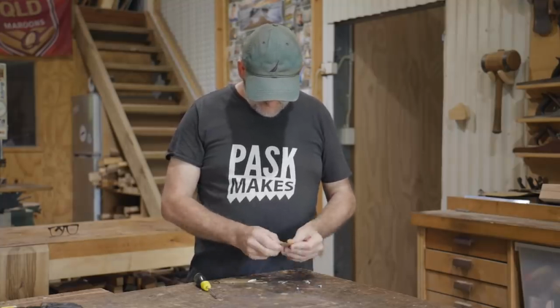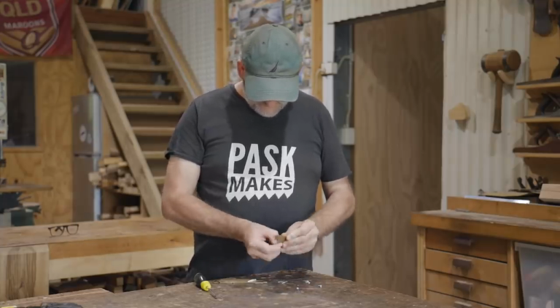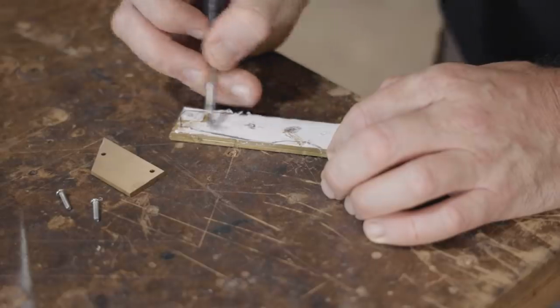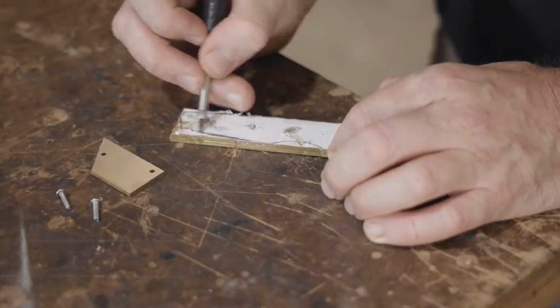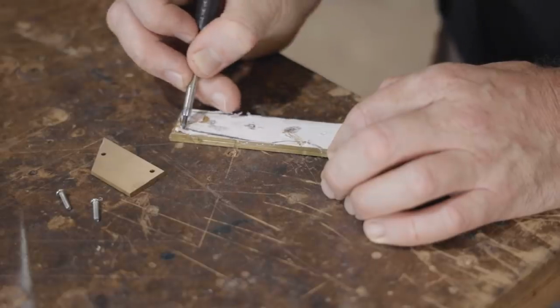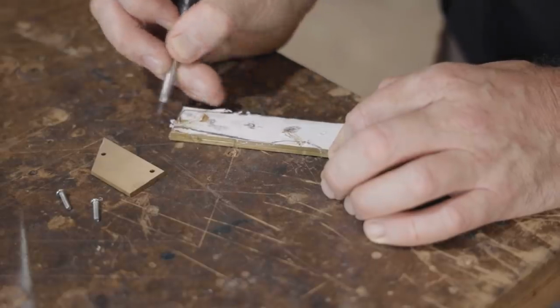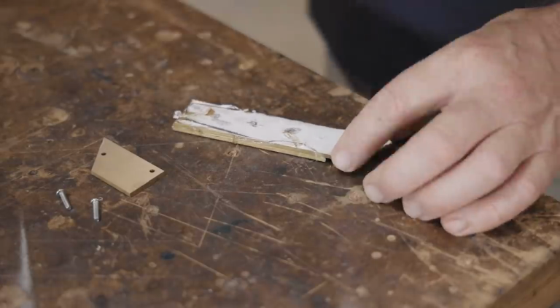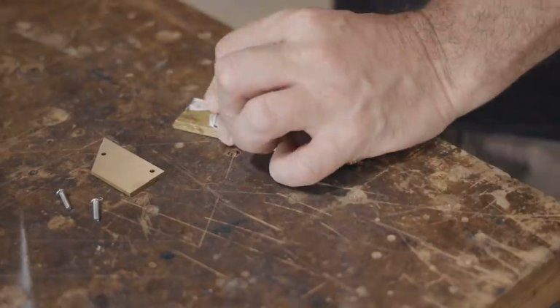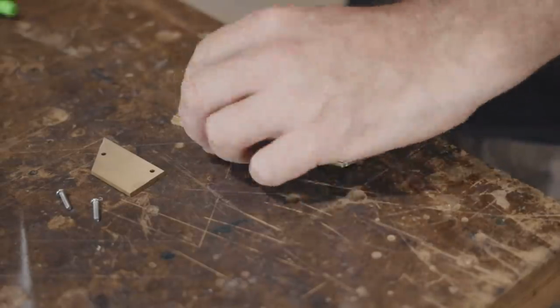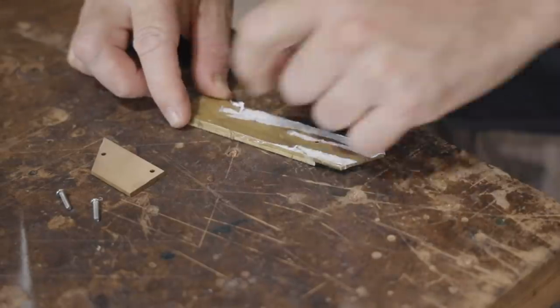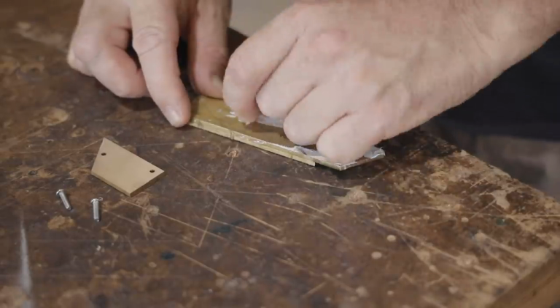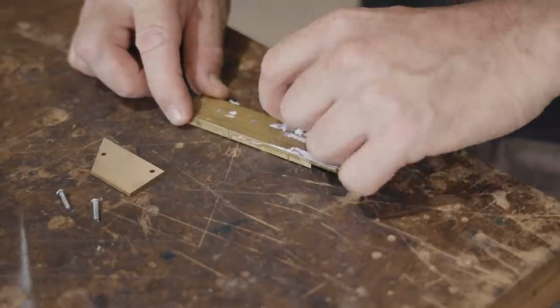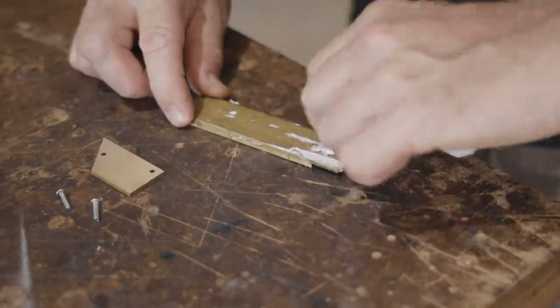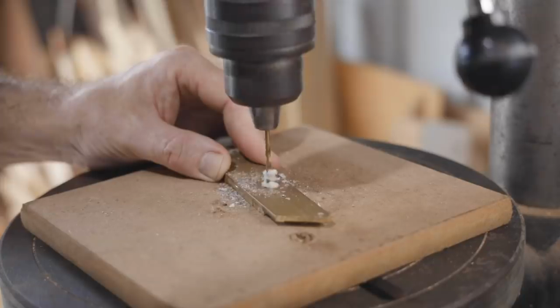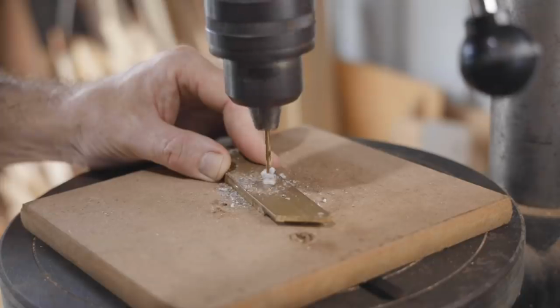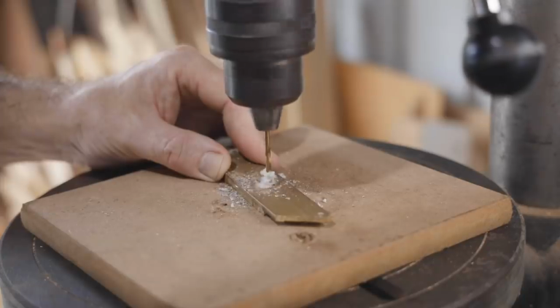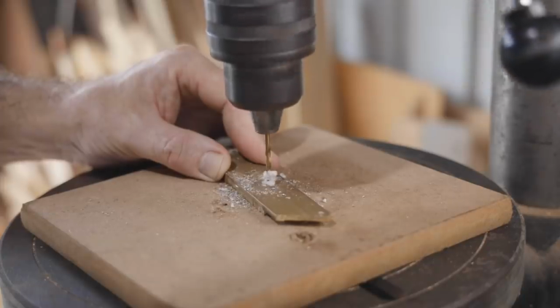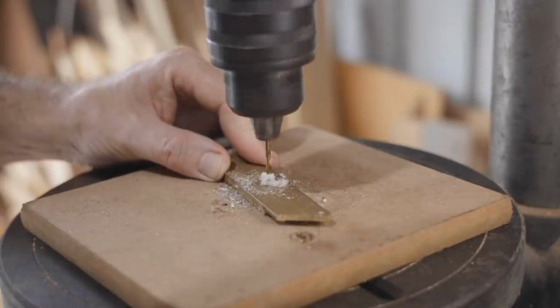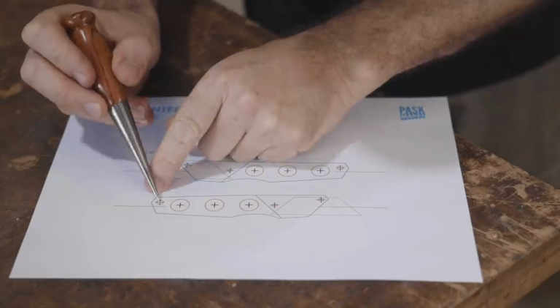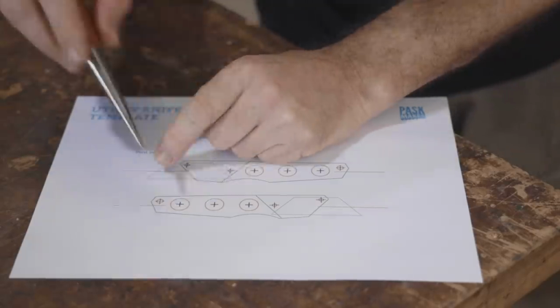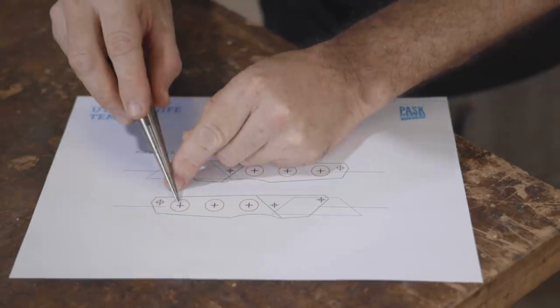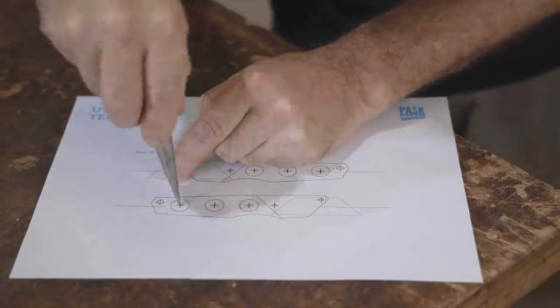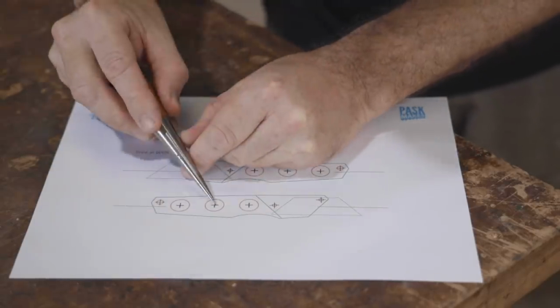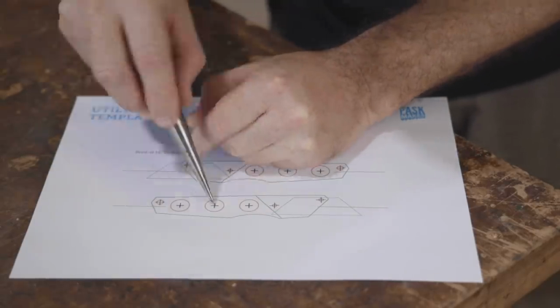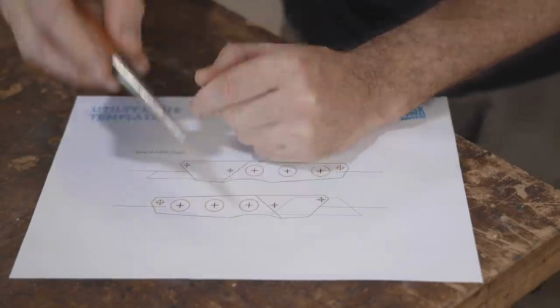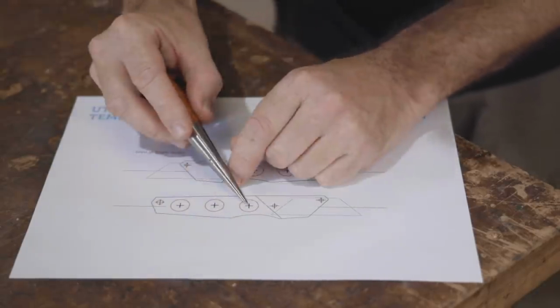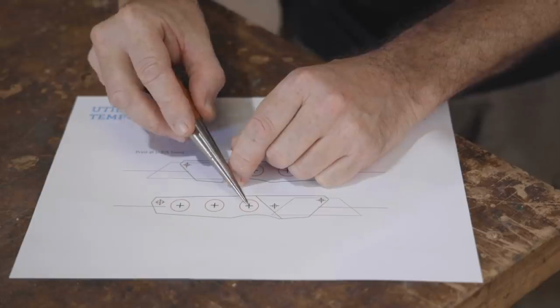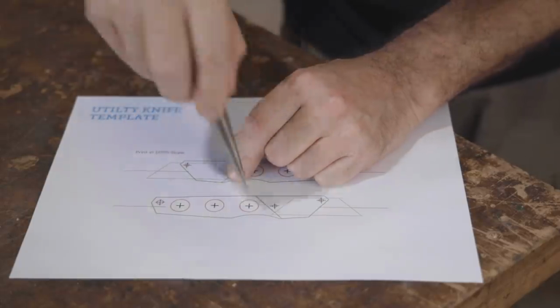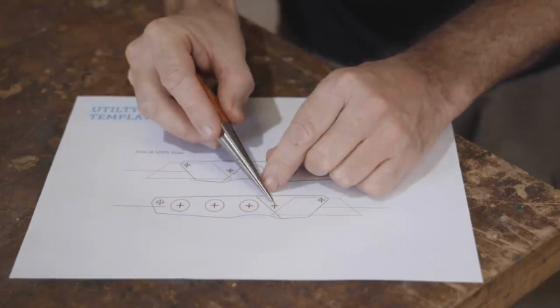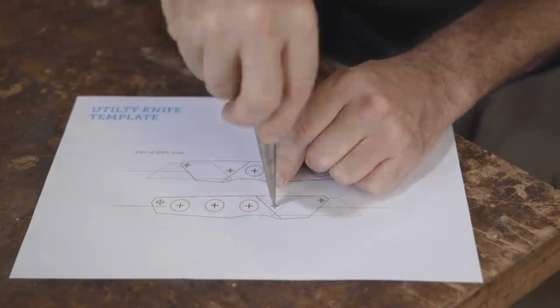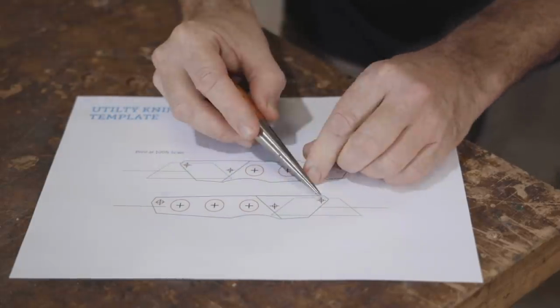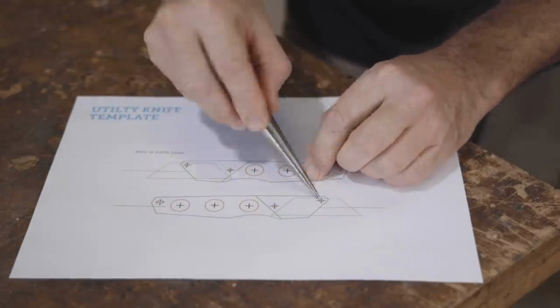I started marking out the outlines but the template was just a bit too much of a mess, so I drilled the holes through and reprinted the template. While I was at it I added a template in reverse for the back of the knife, and I used that one.